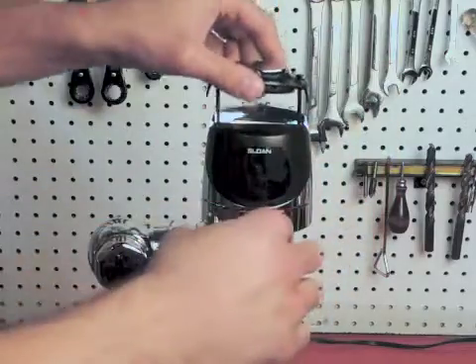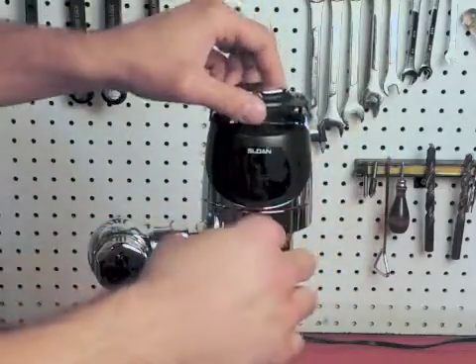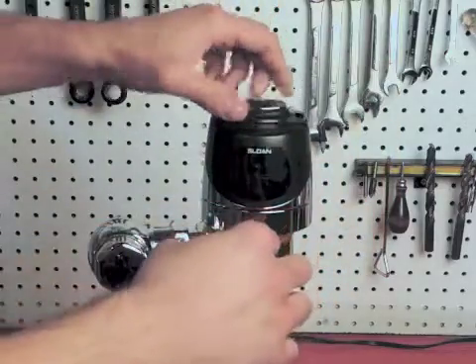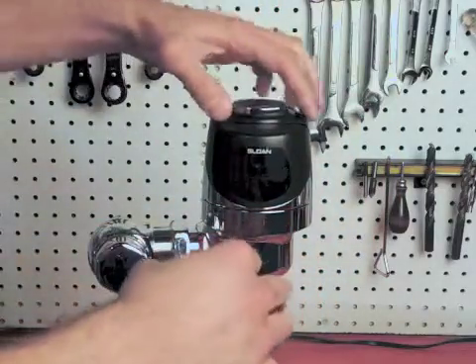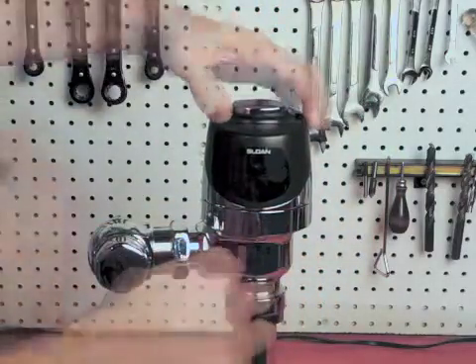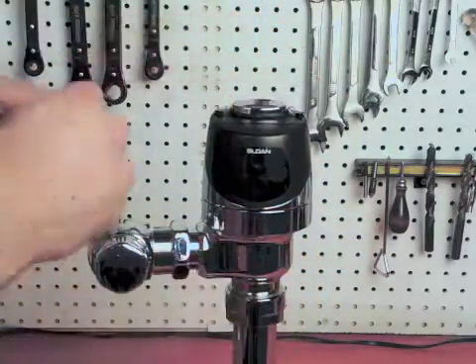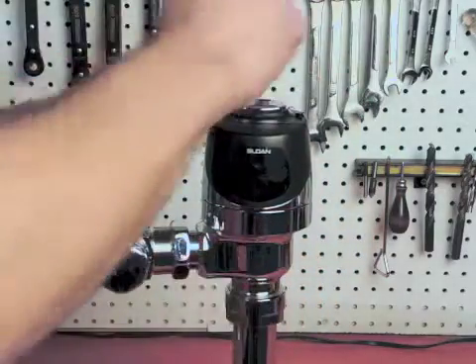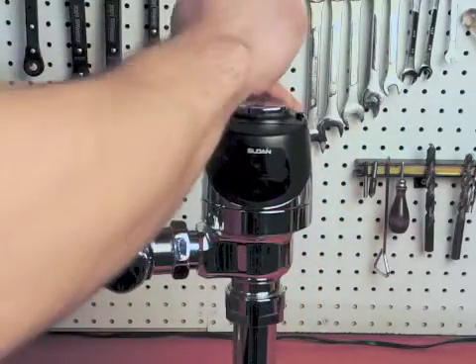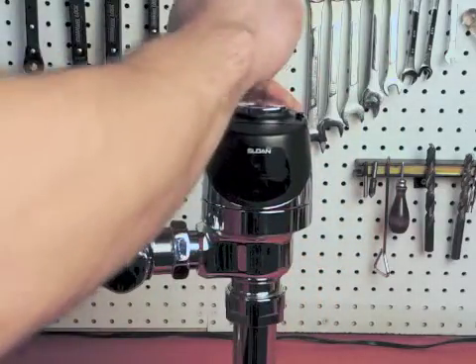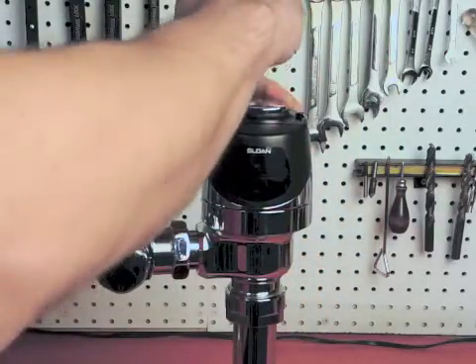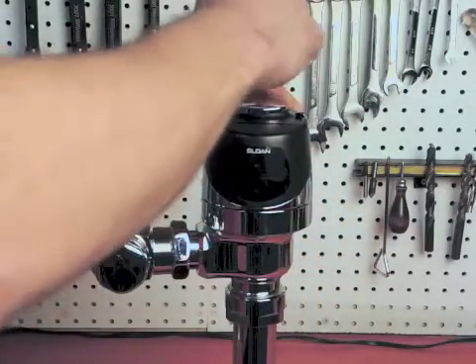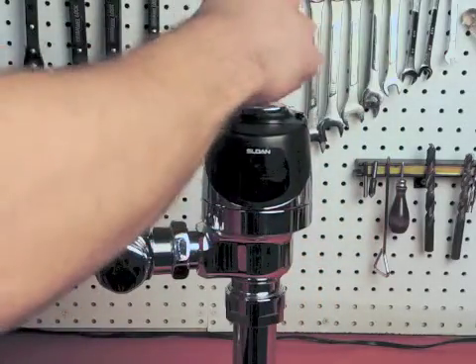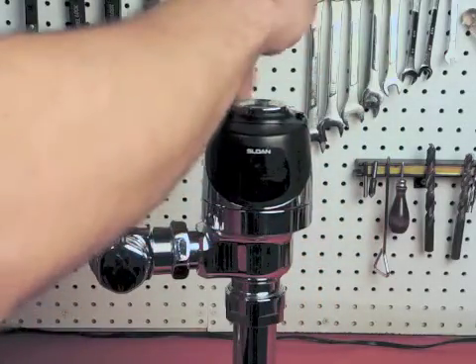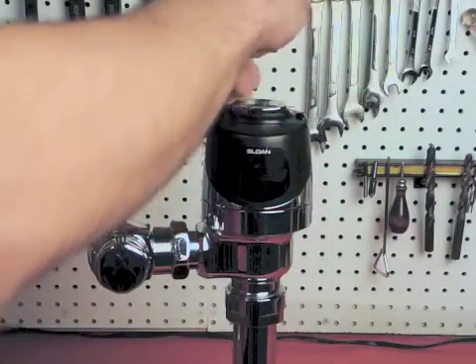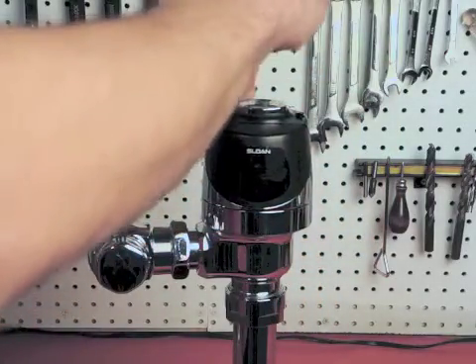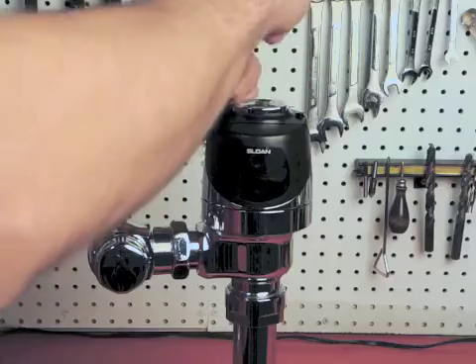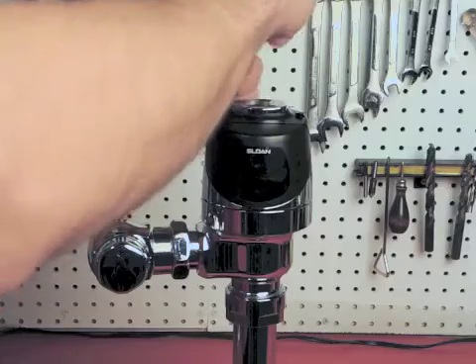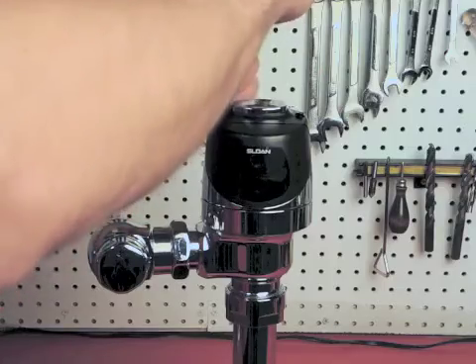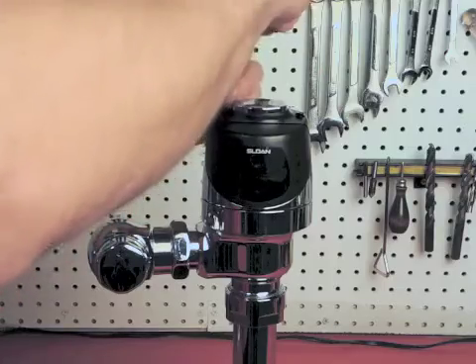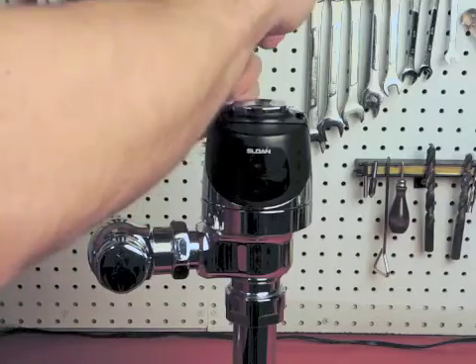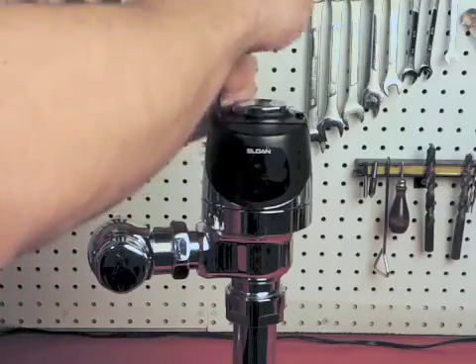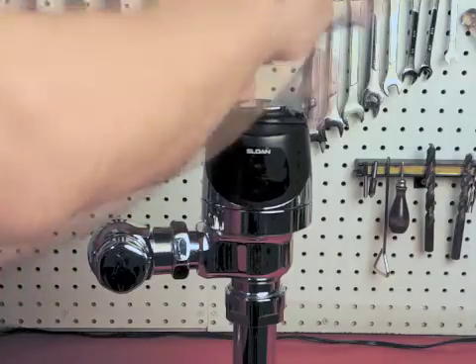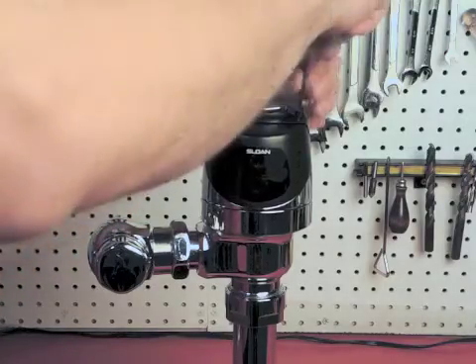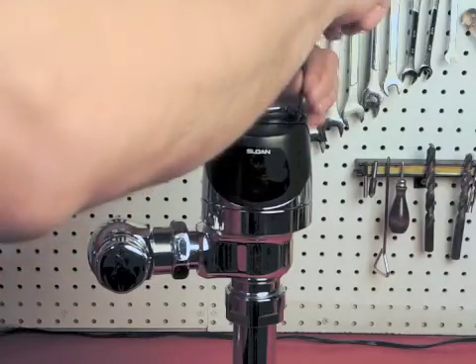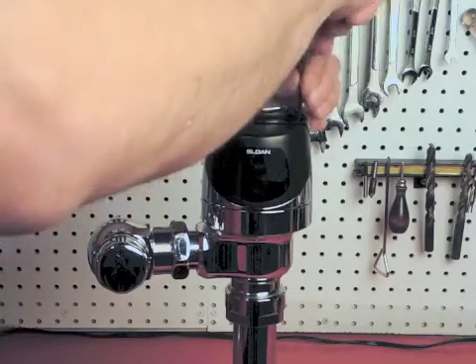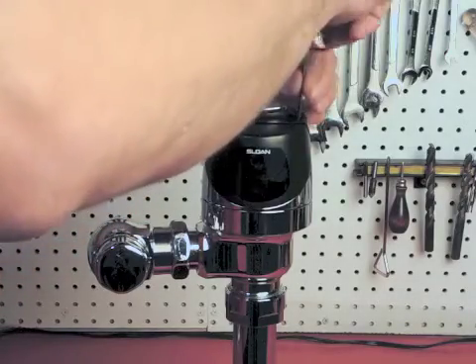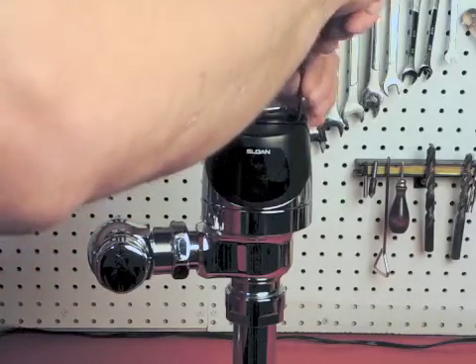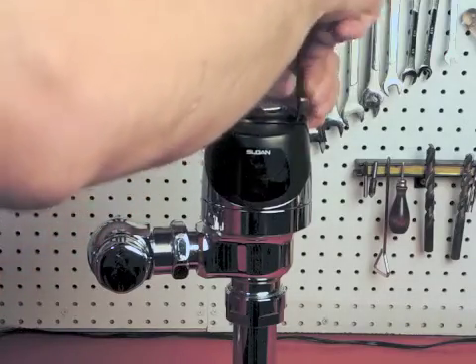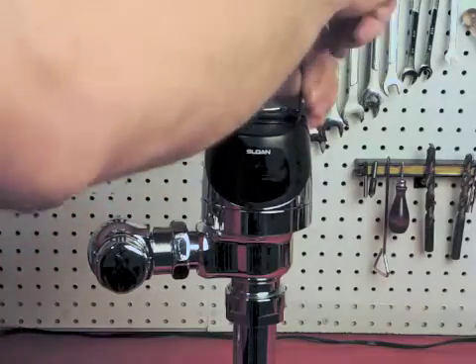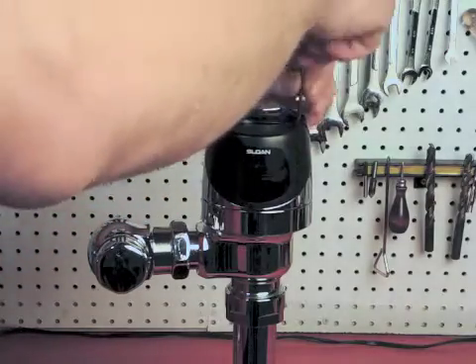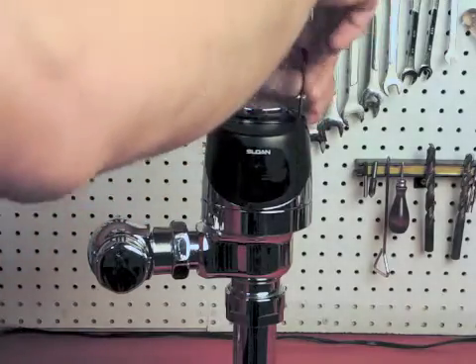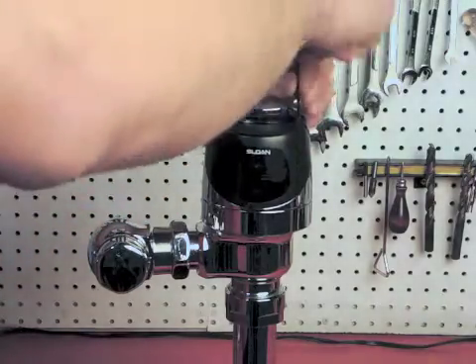The factory setting of the sensor range should work in most situations, and making any adjustments yourself could void your warranty, so be certain that it's necessary before you make any adjustments.